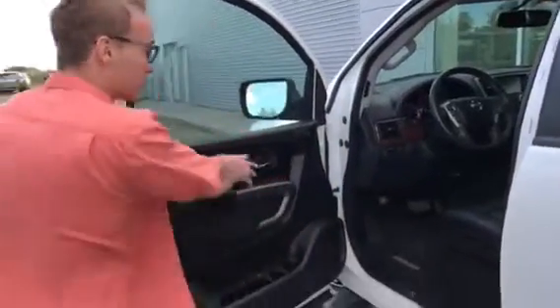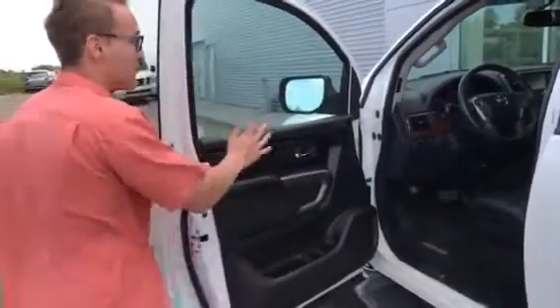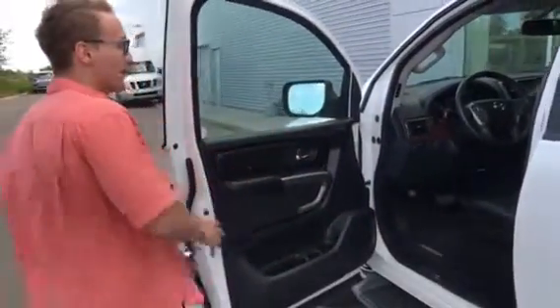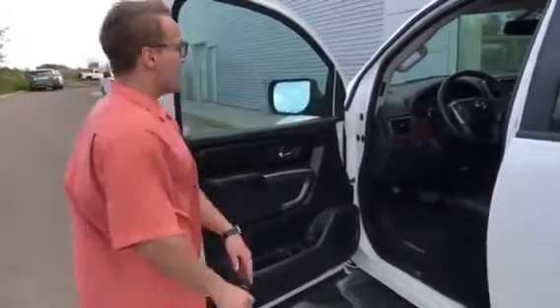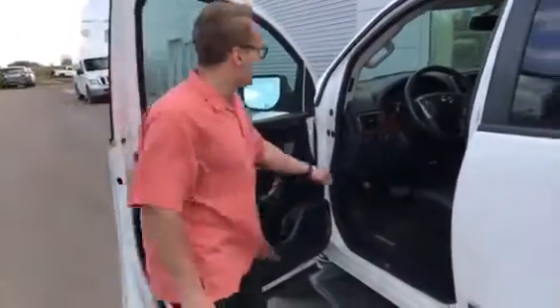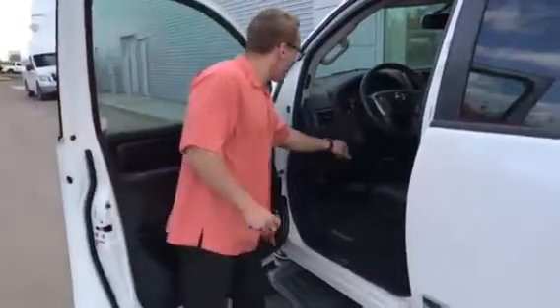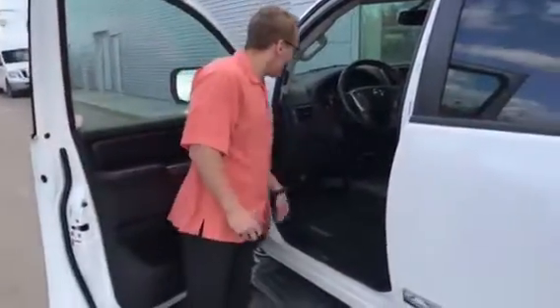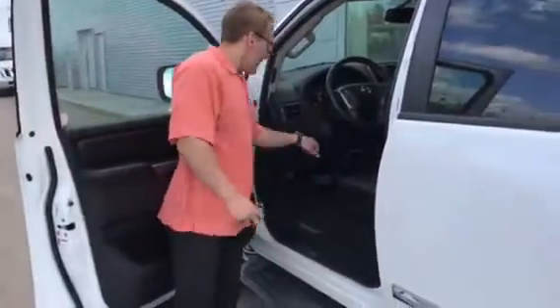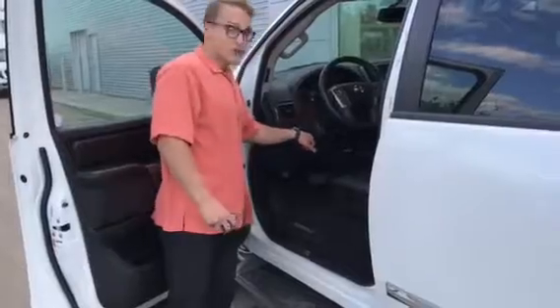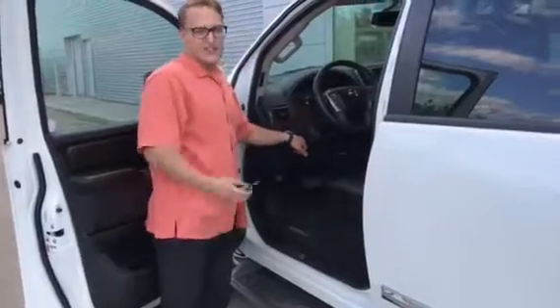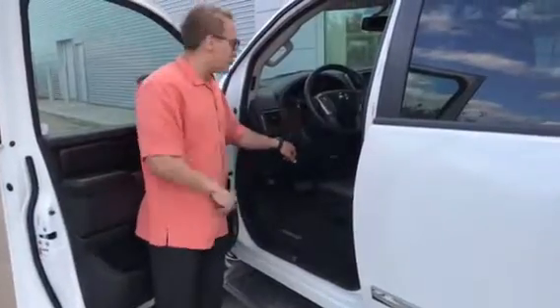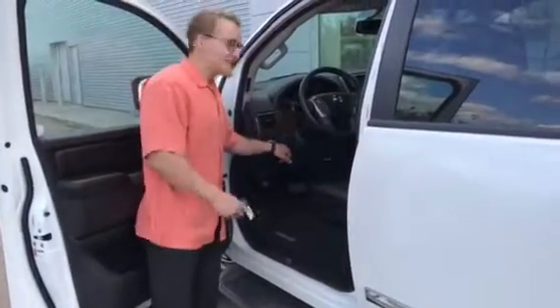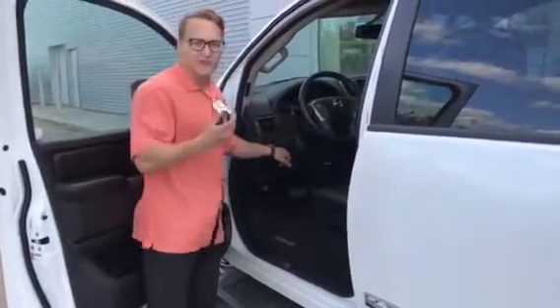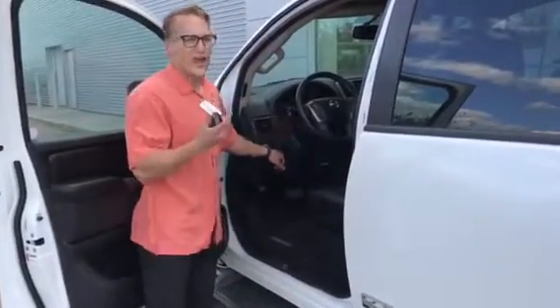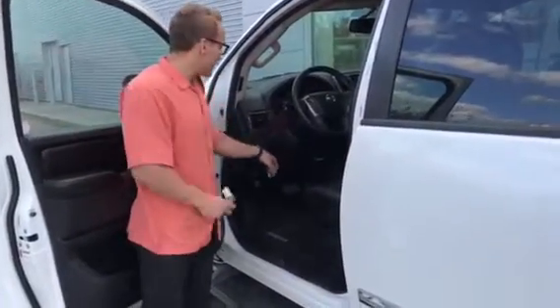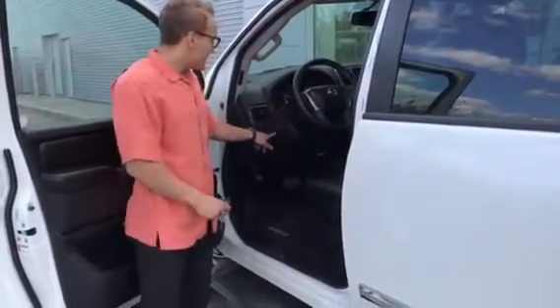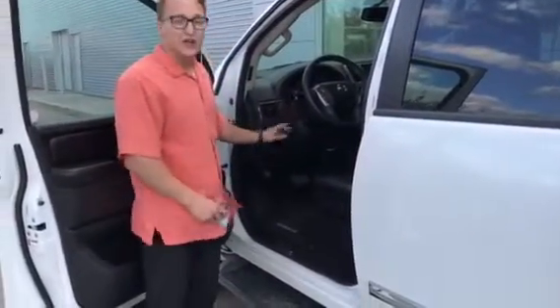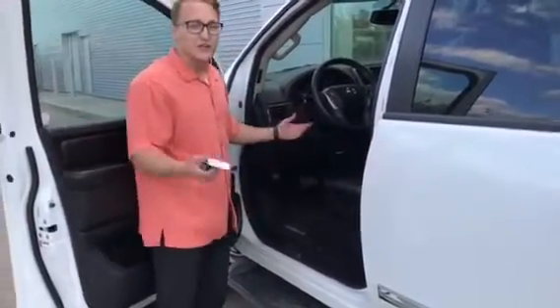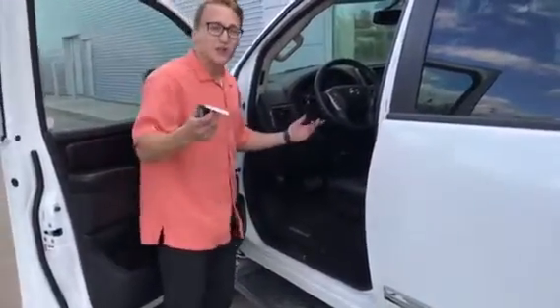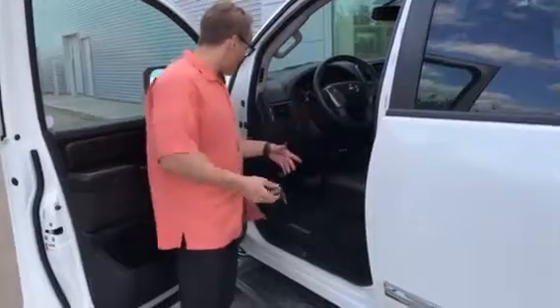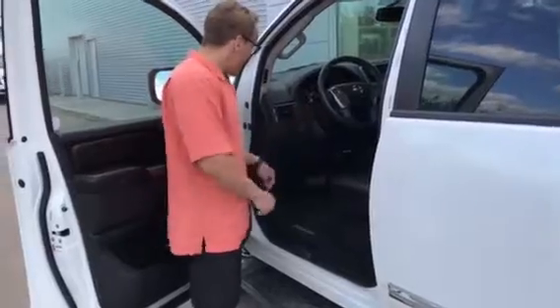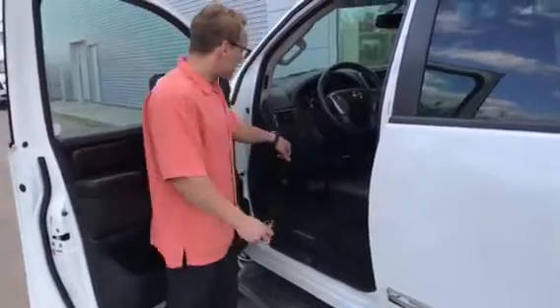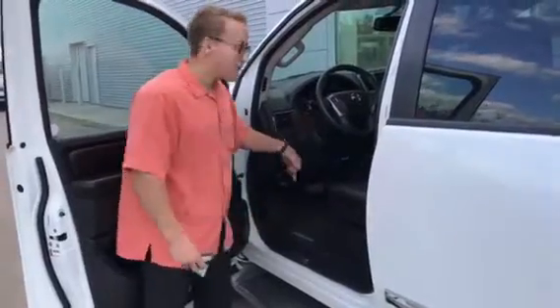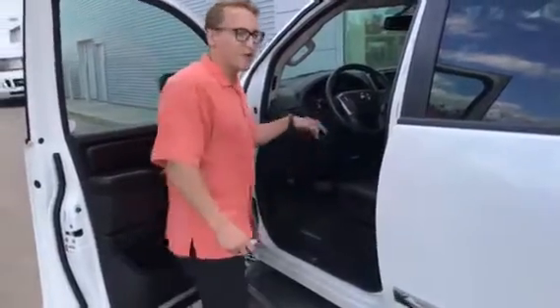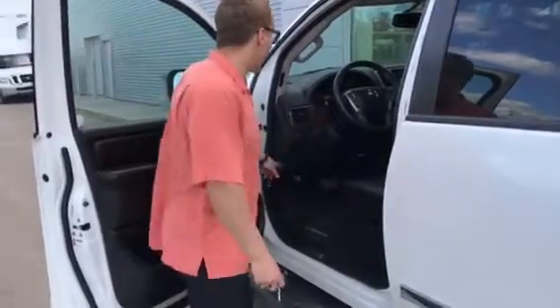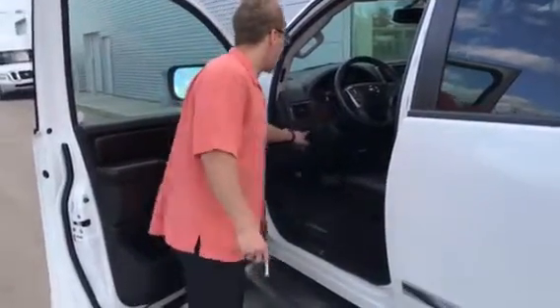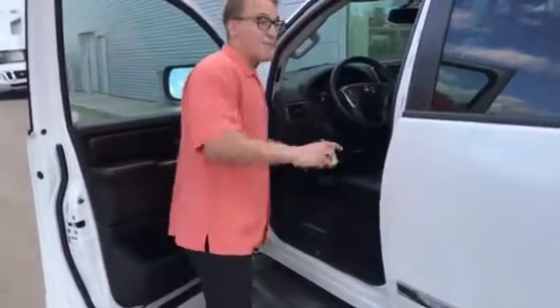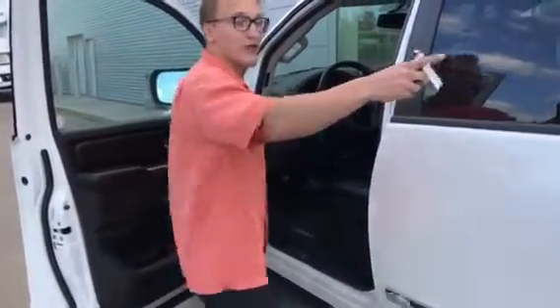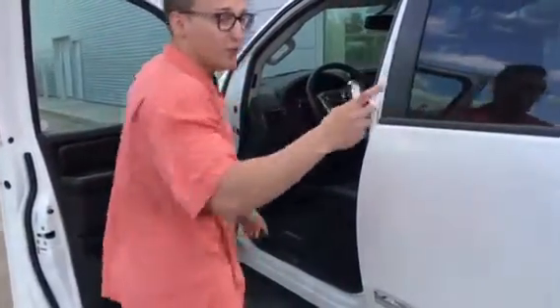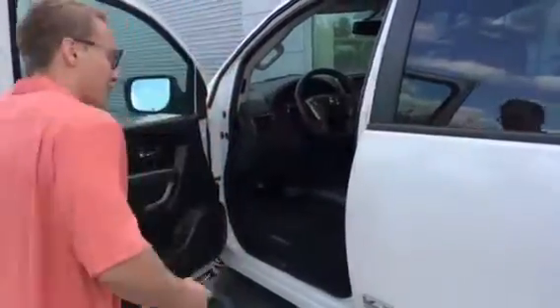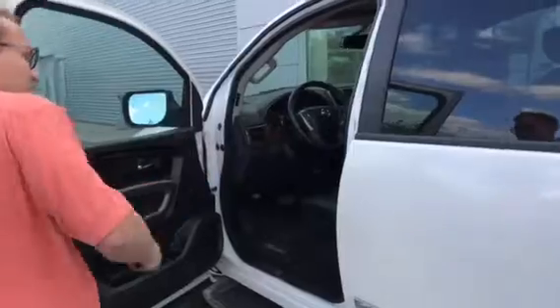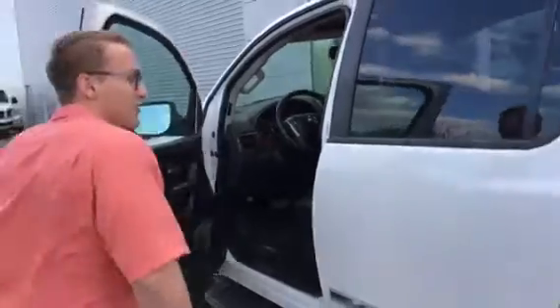Power locks, power mirrors. You've got four little buttons right here — those are just to turn off the front center sensors, so if you don't want that beeping you can disable it. And you've got the rear windows that open up, which is pretty cool.